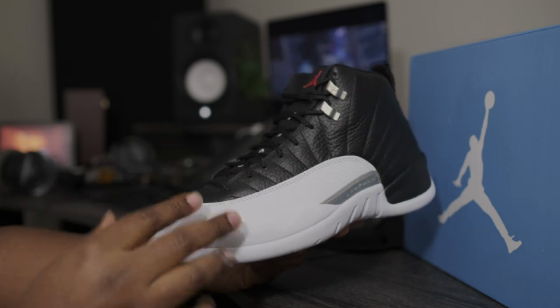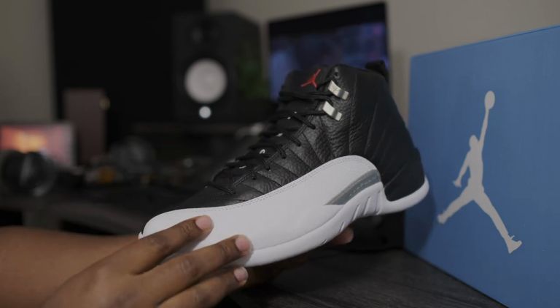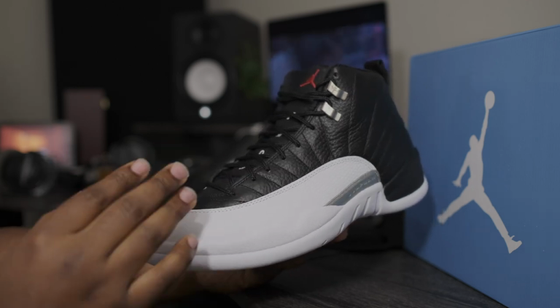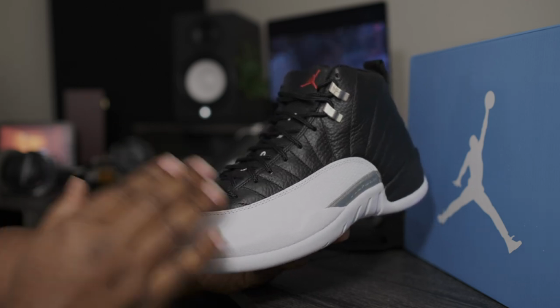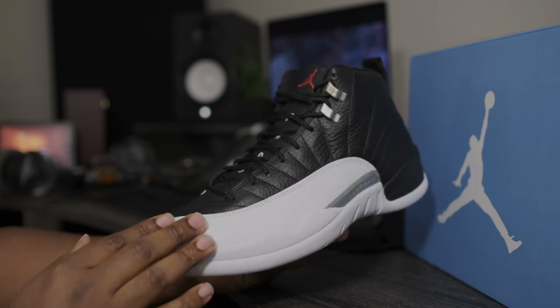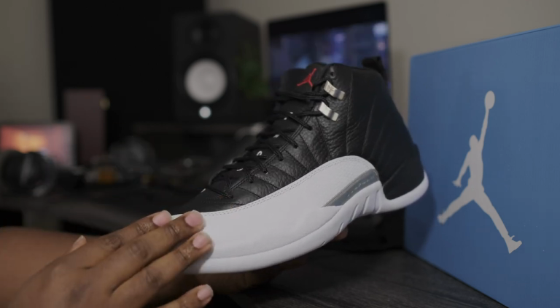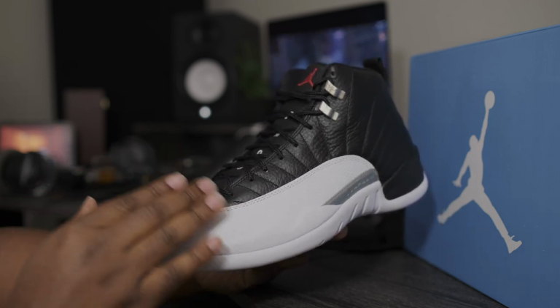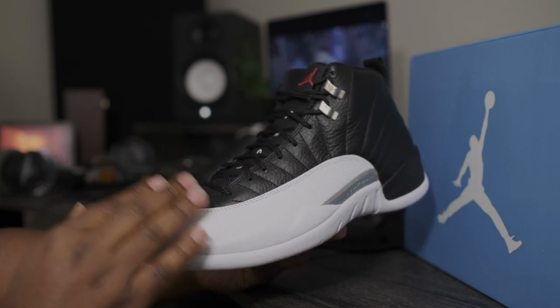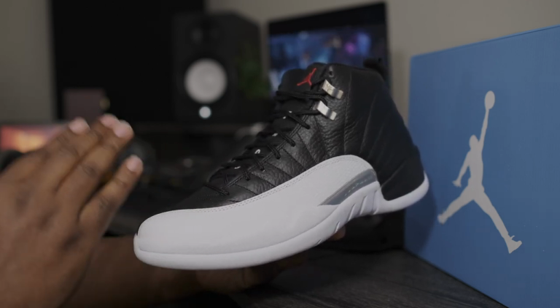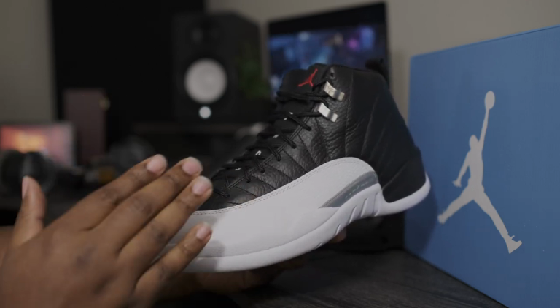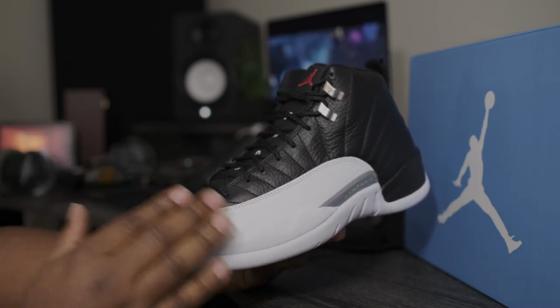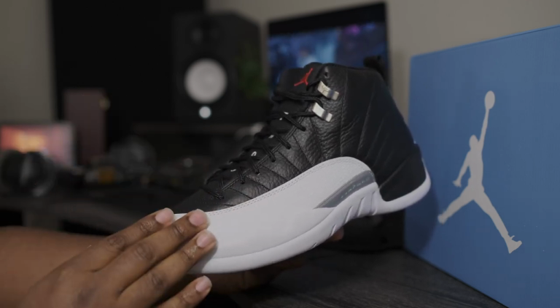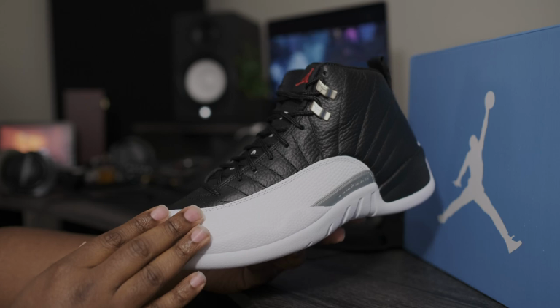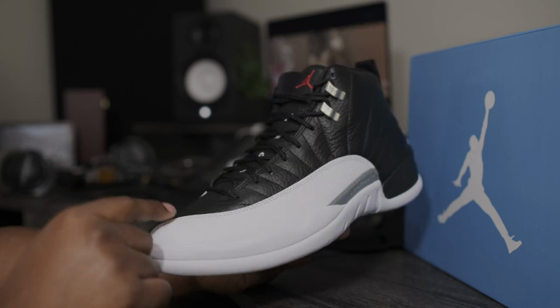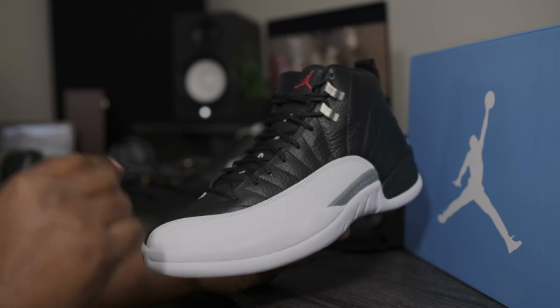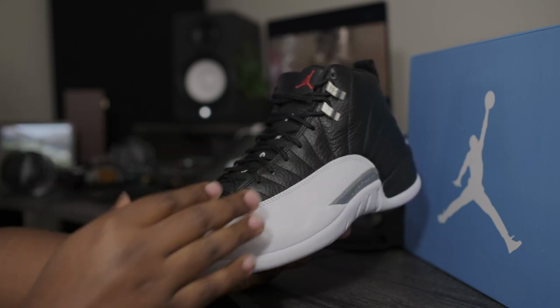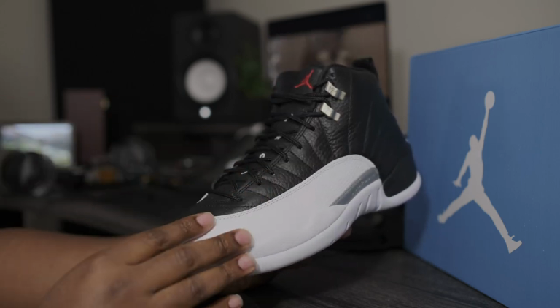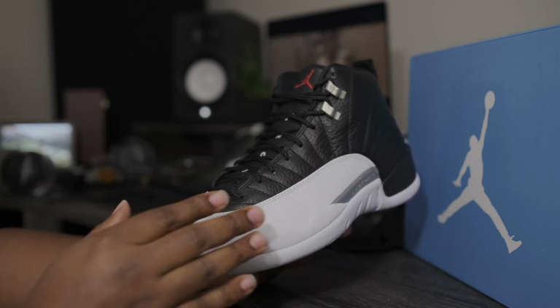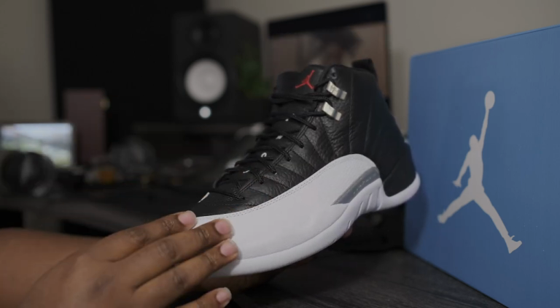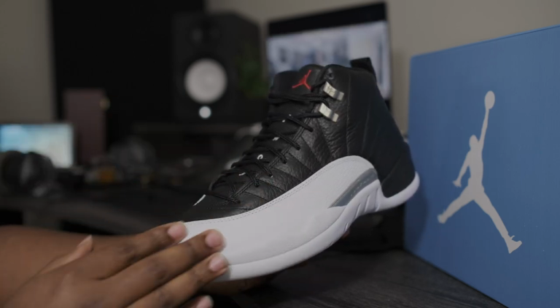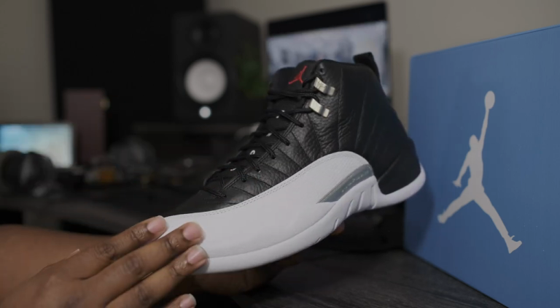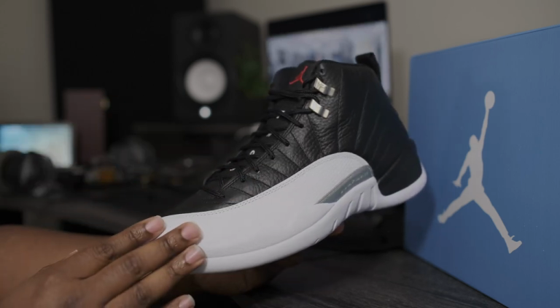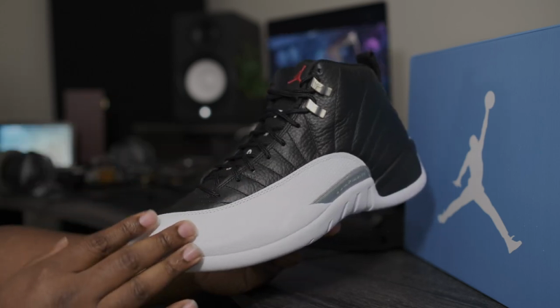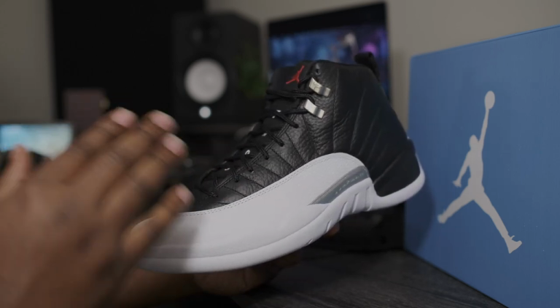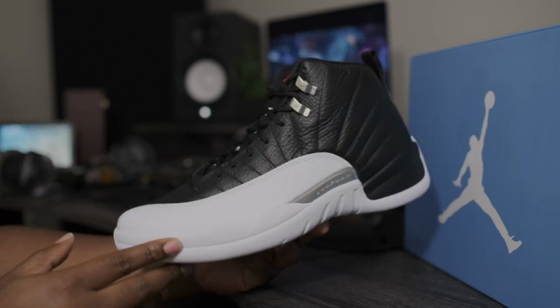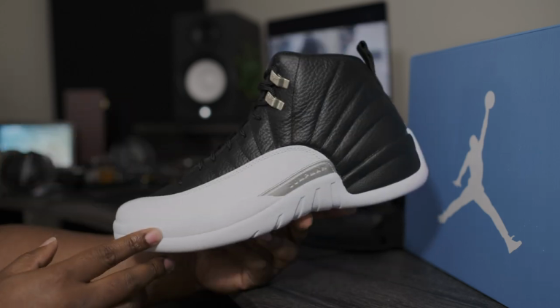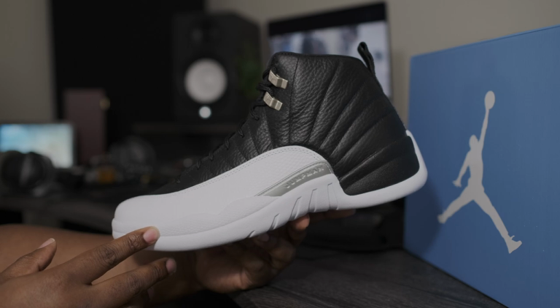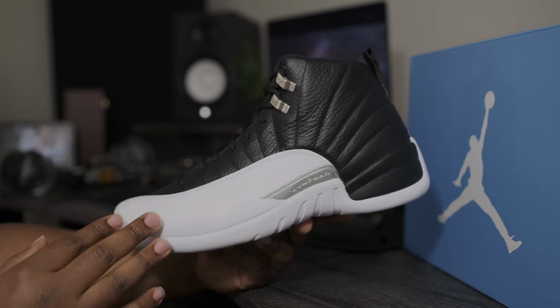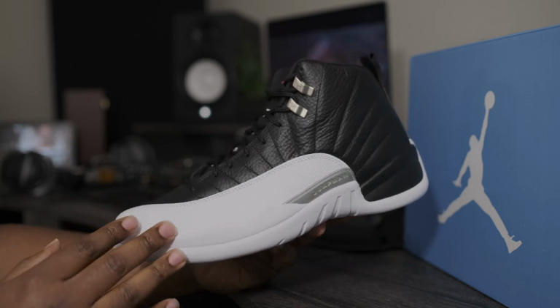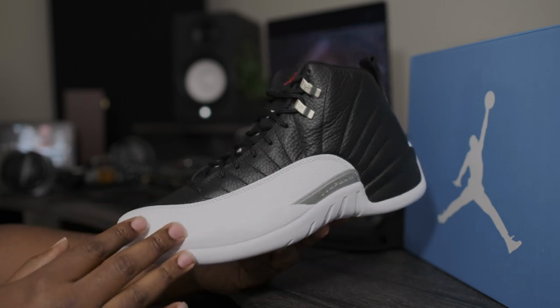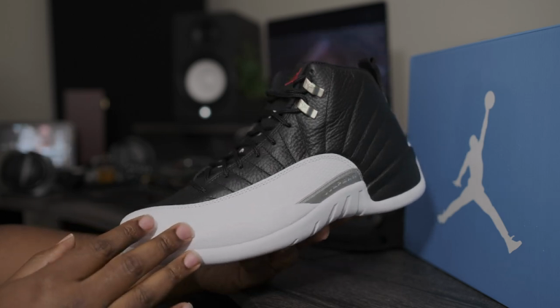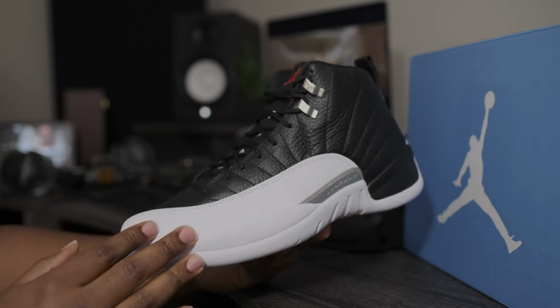I also have a field review on the YouTube channel on these joints. If you haven't already checked it out, they got pushed back to March 11th. If you want to pick up a pair, head over to the website and pick up a pair of these joints right here.